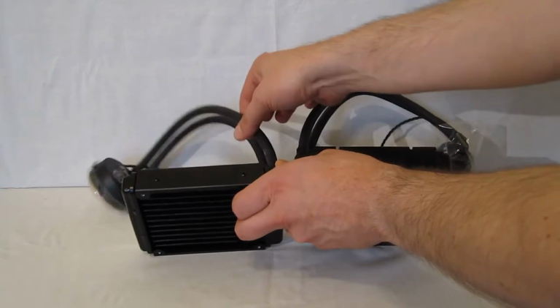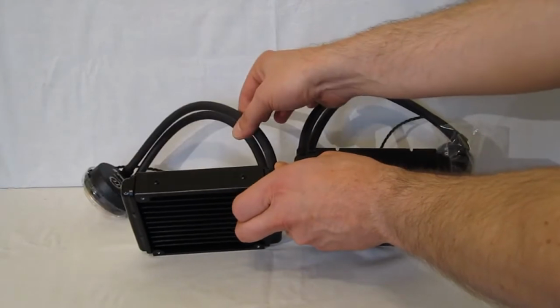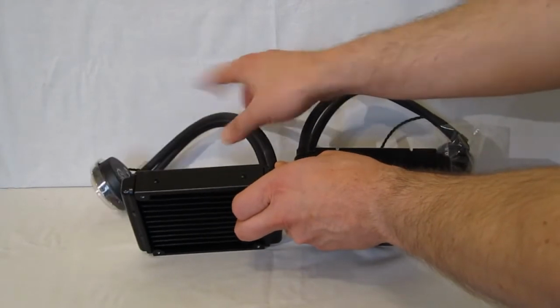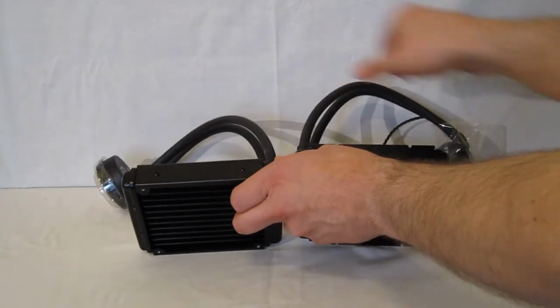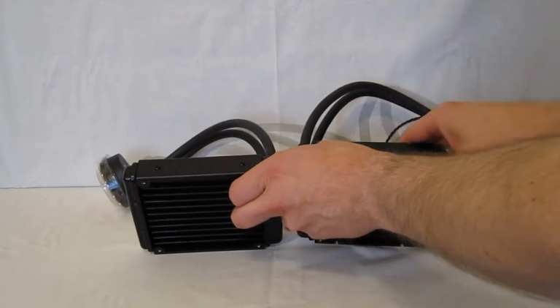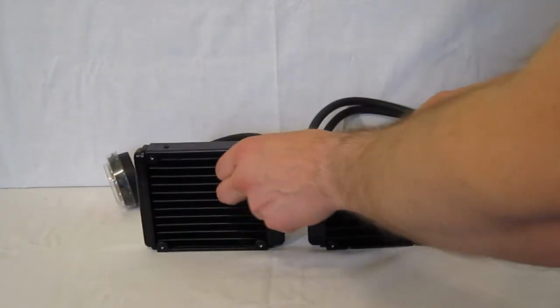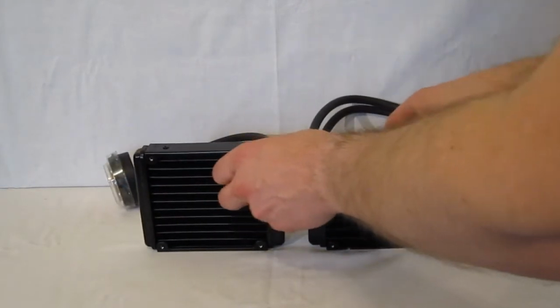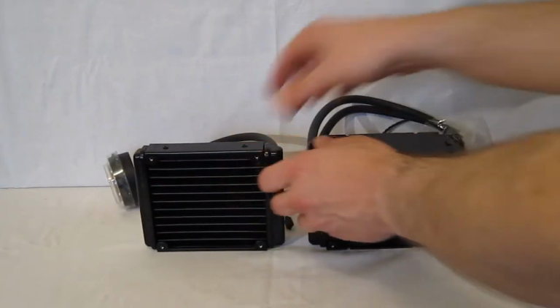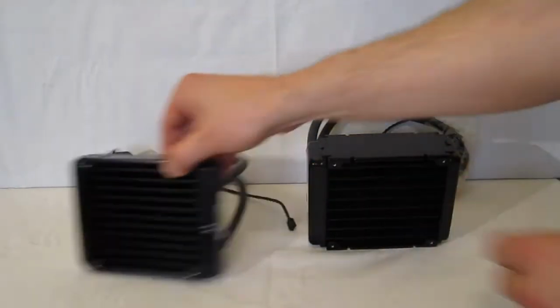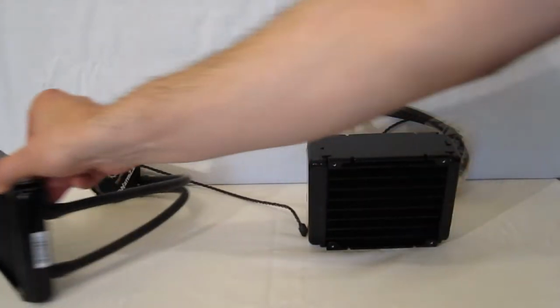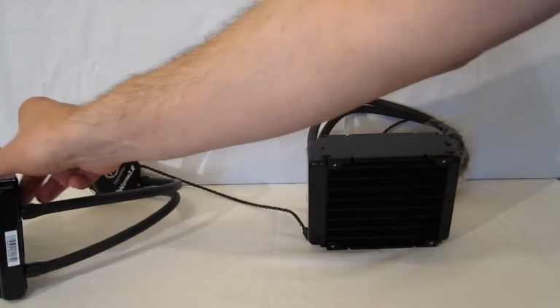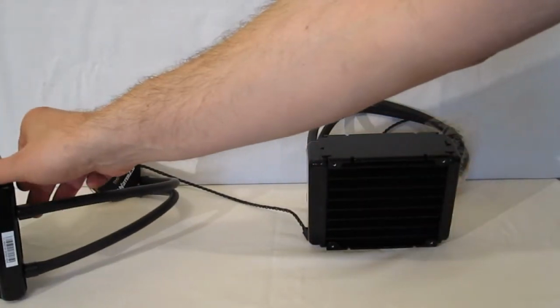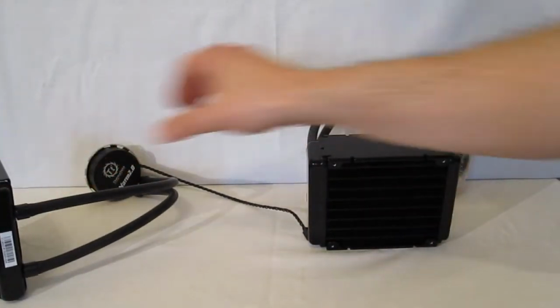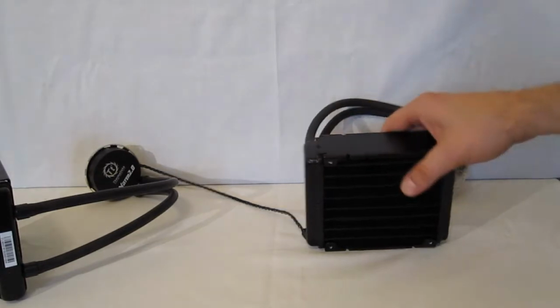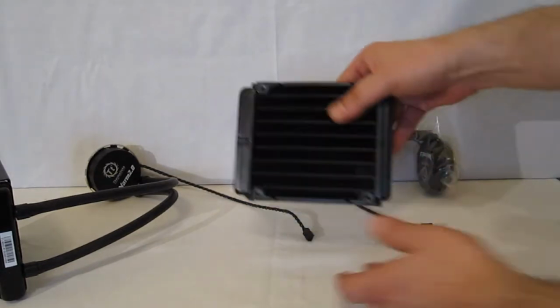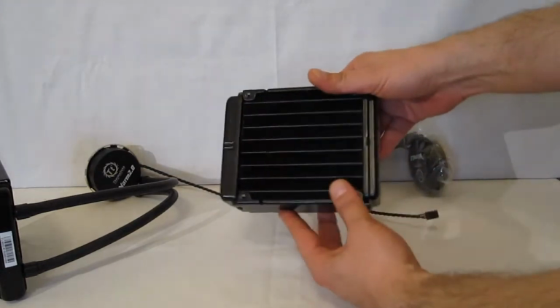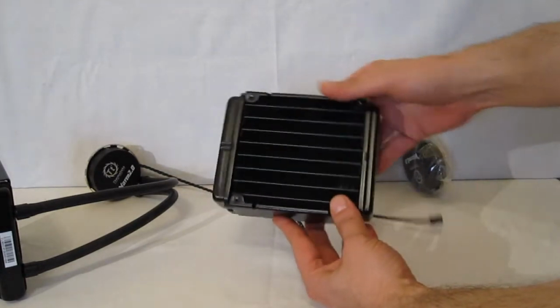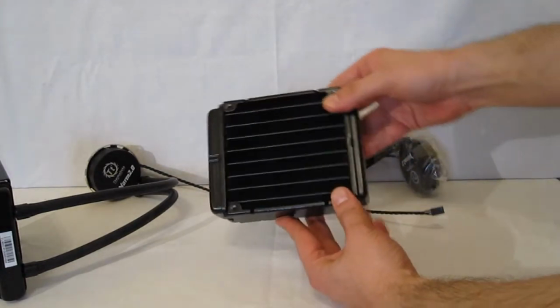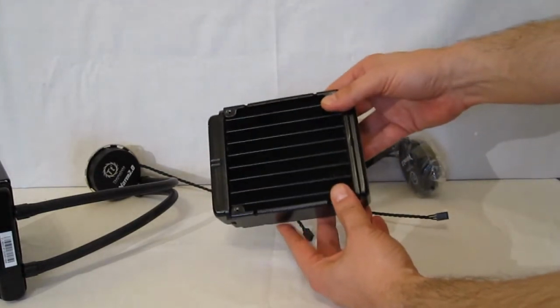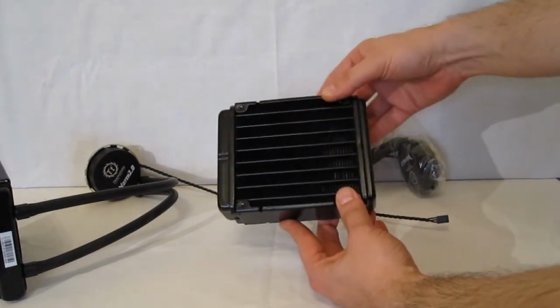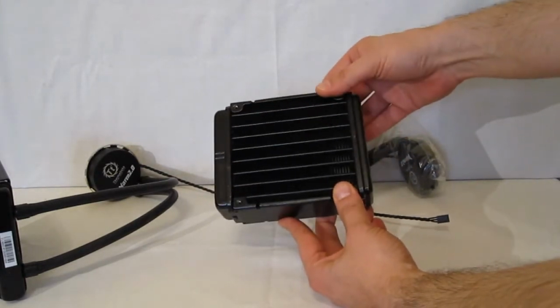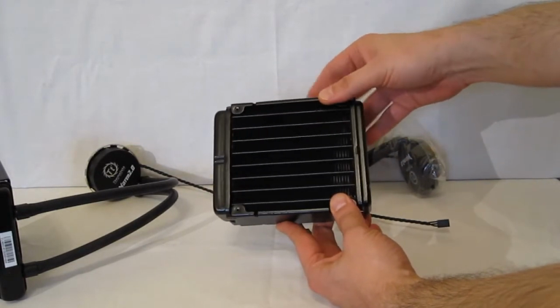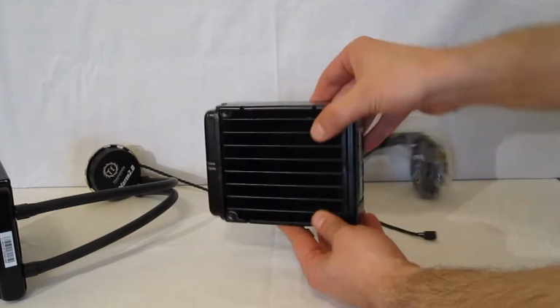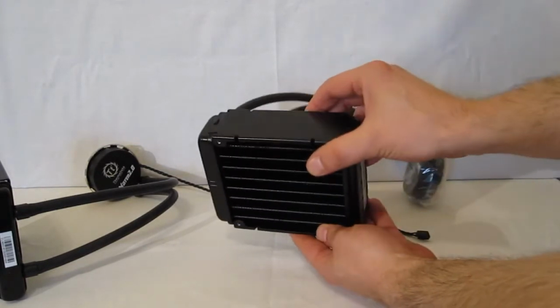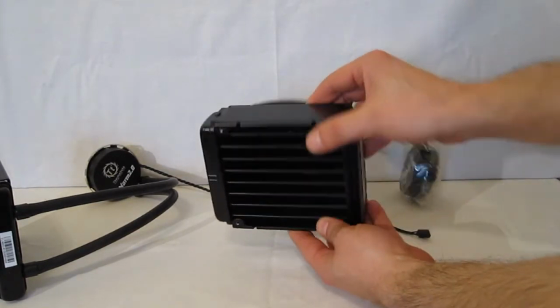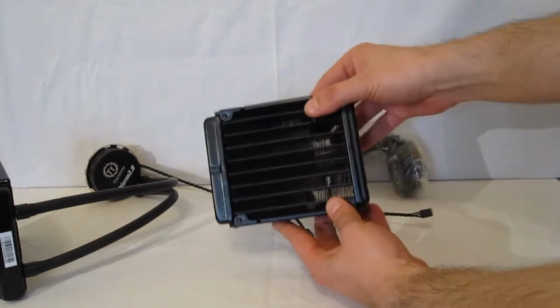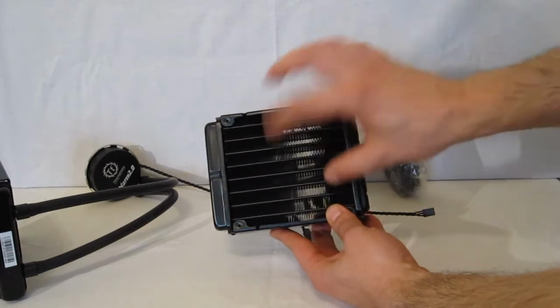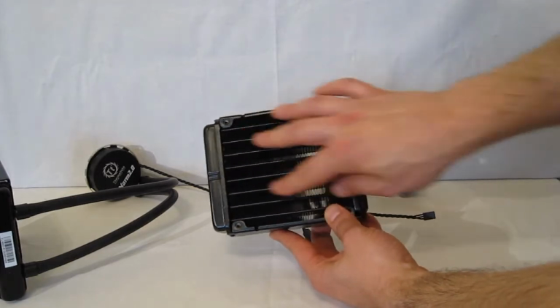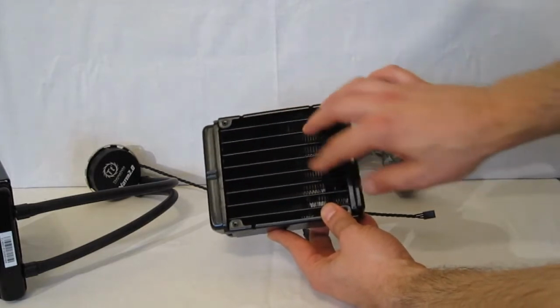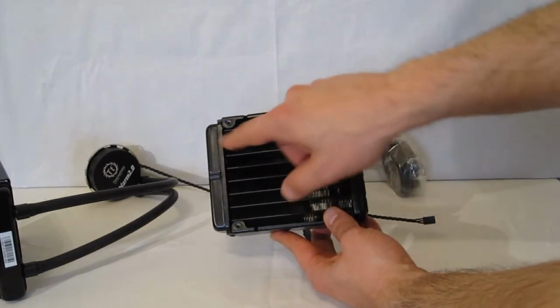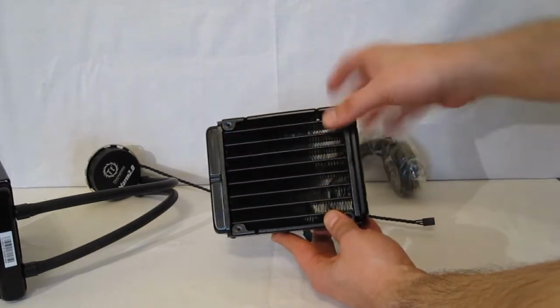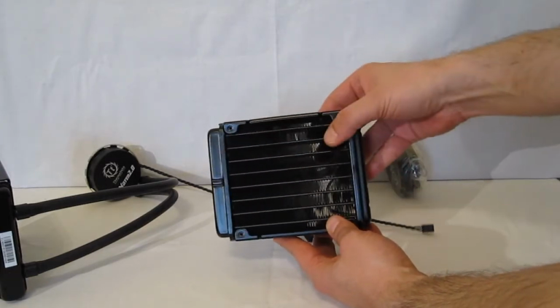Same tubing, same pumps. Let's take a look at the Pro. As you can see, it has a large radiator with coils going through.